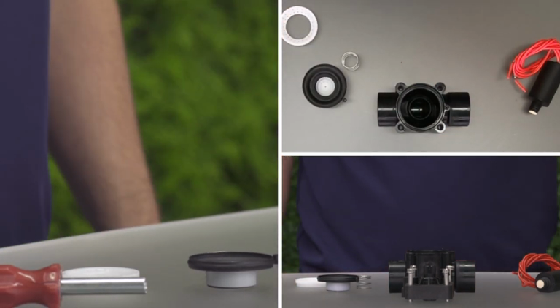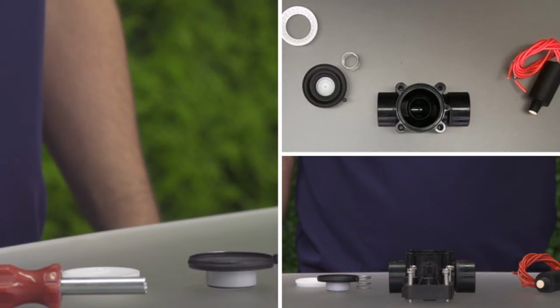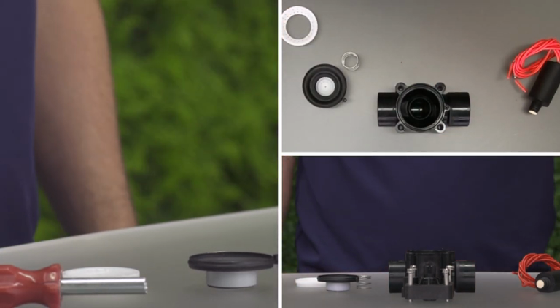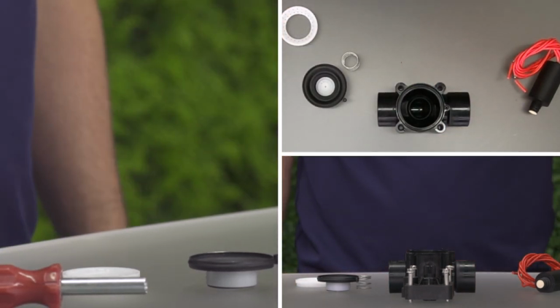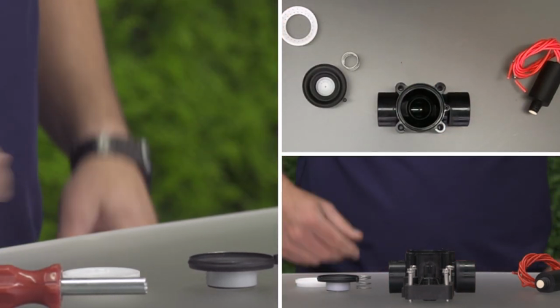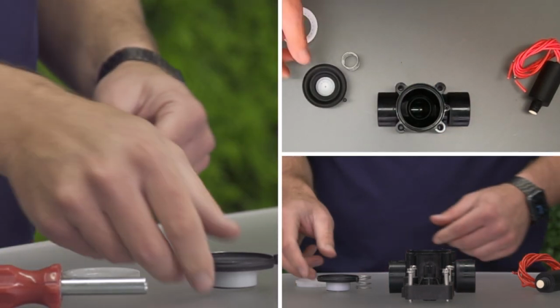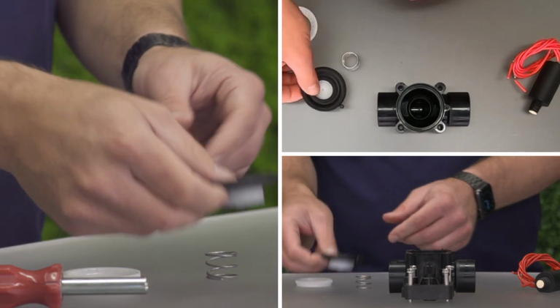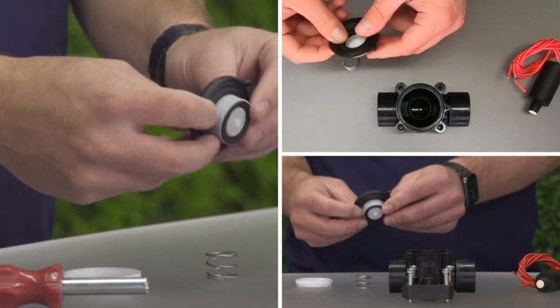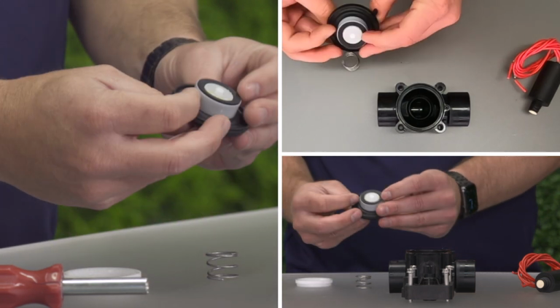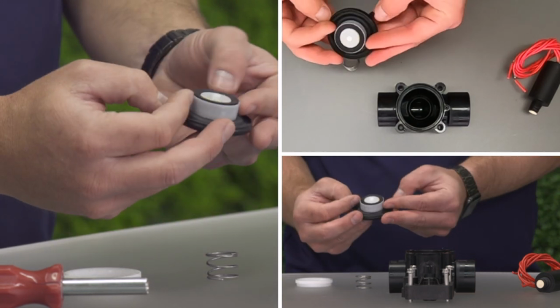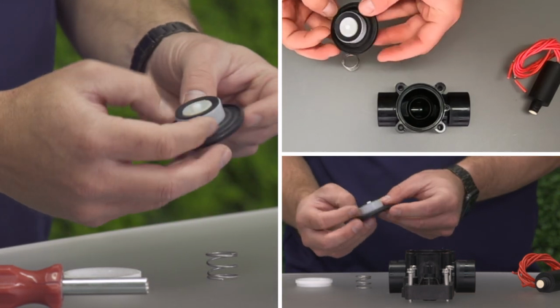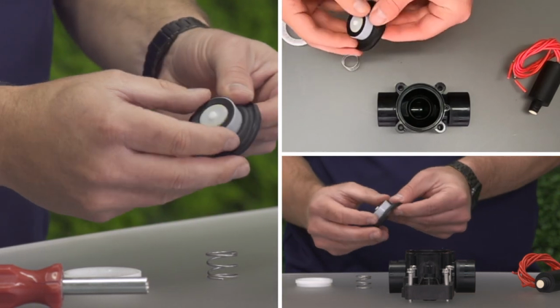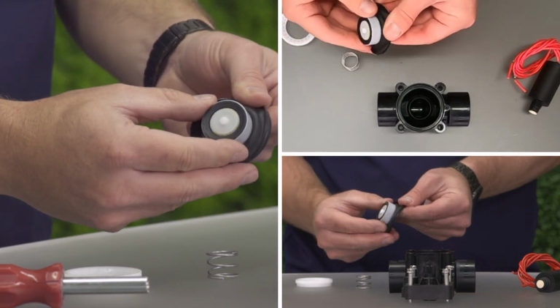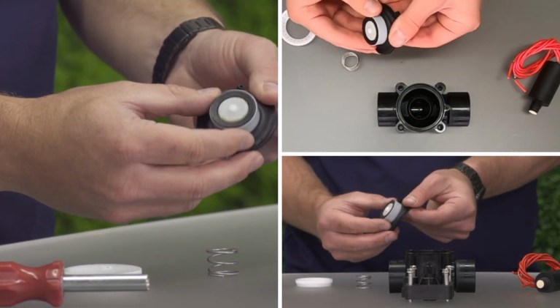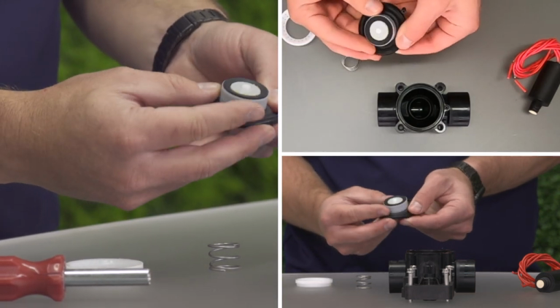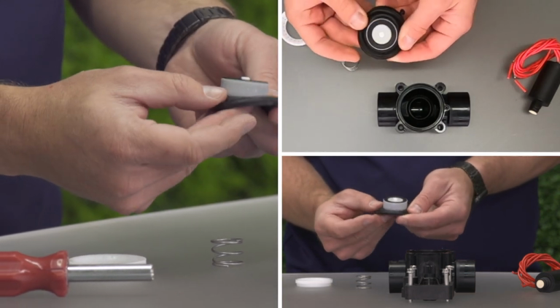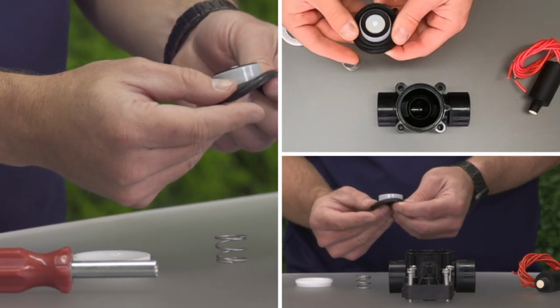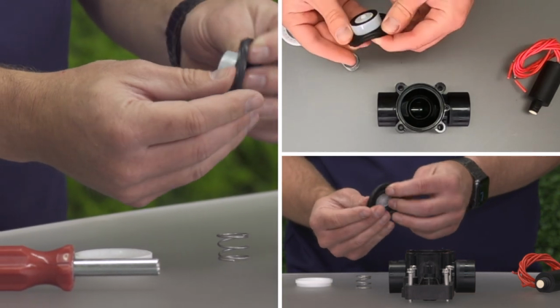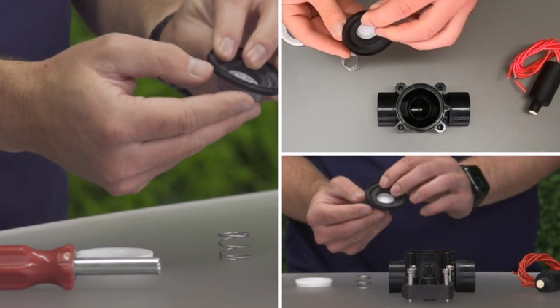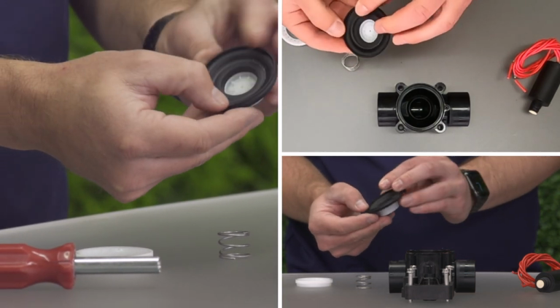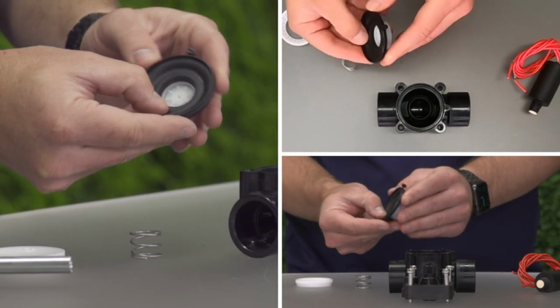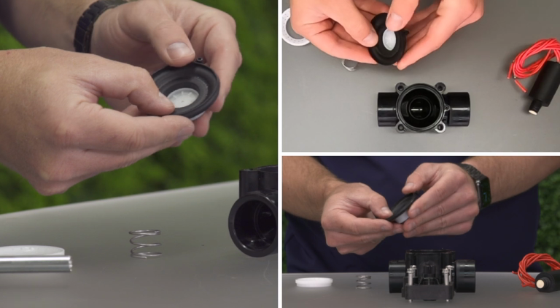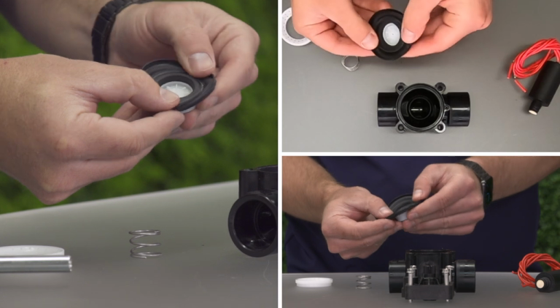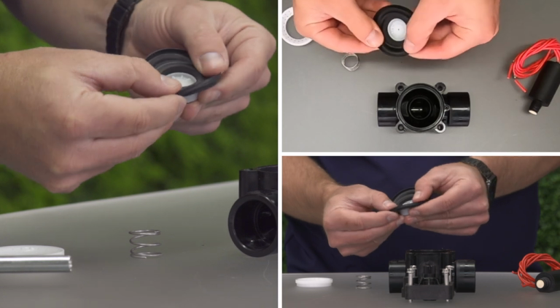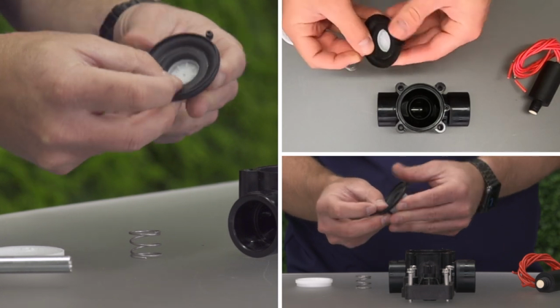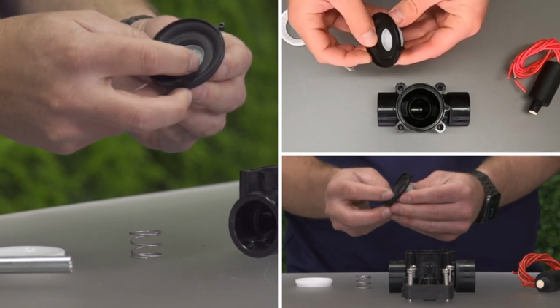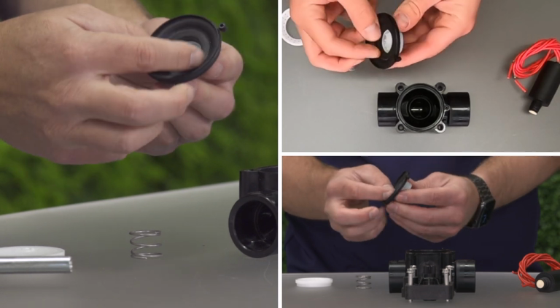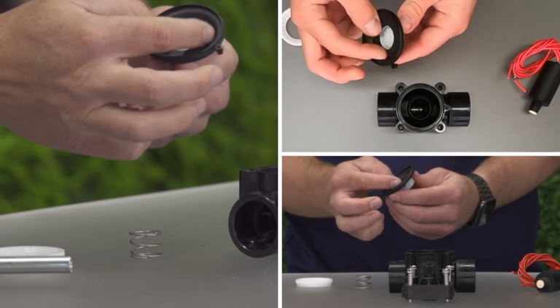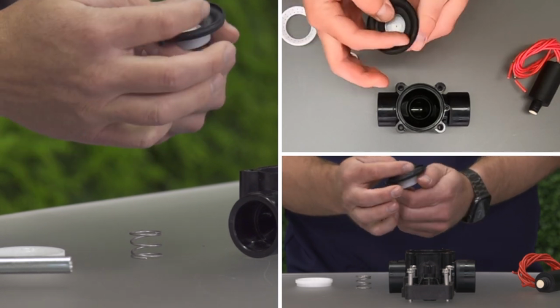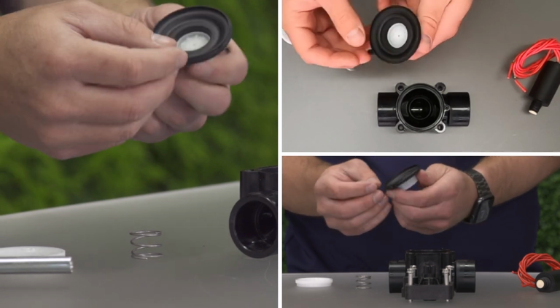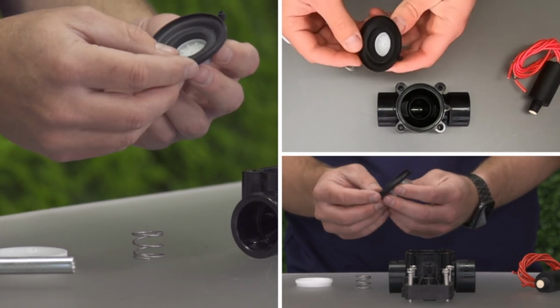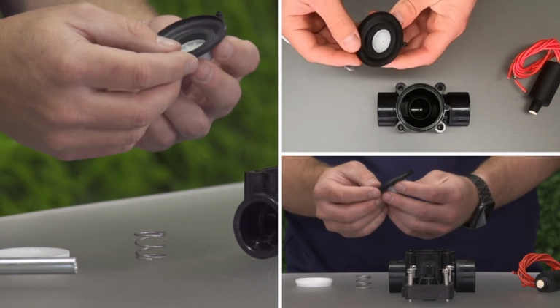Examine the diaphragm and spring. The diaphragm should be clean and free of wrinkles, tears, and perforations. The seal should be clean and free of nicks, dents, or abrasions.